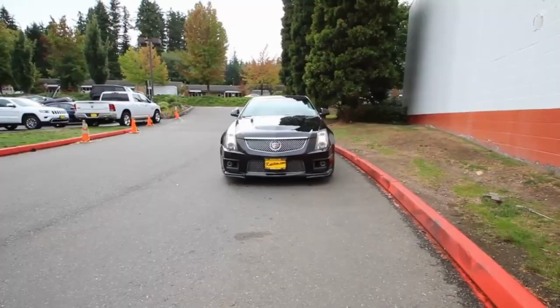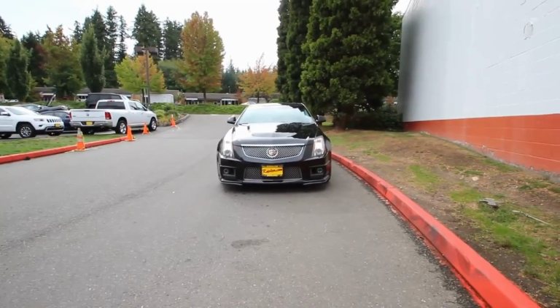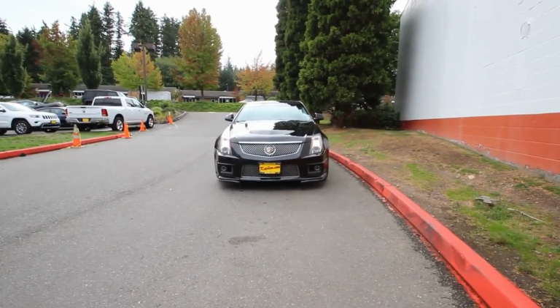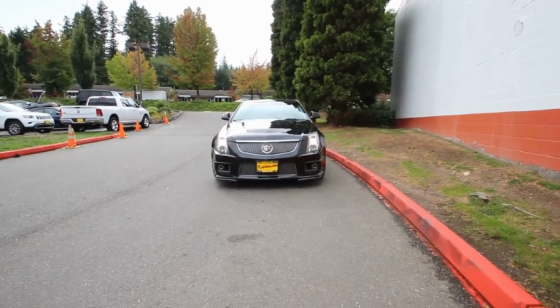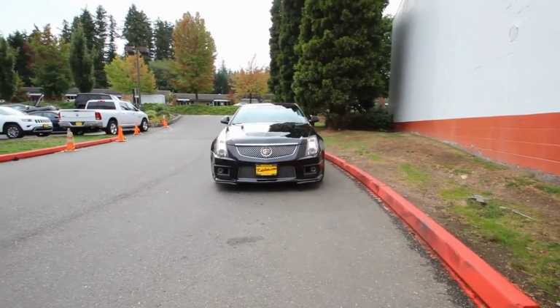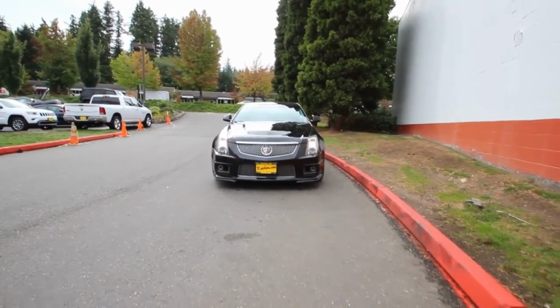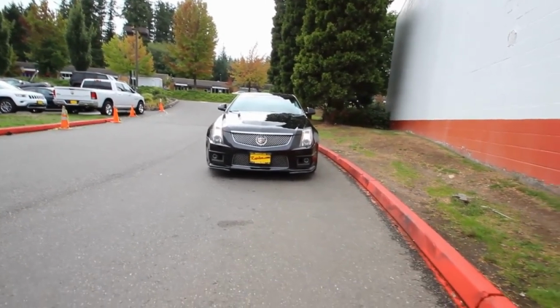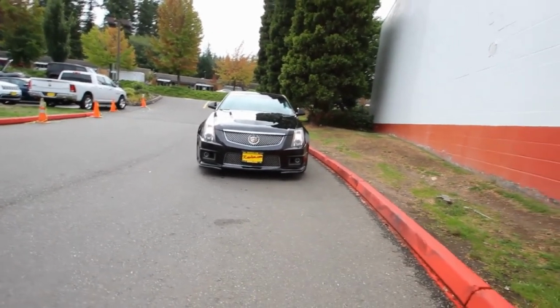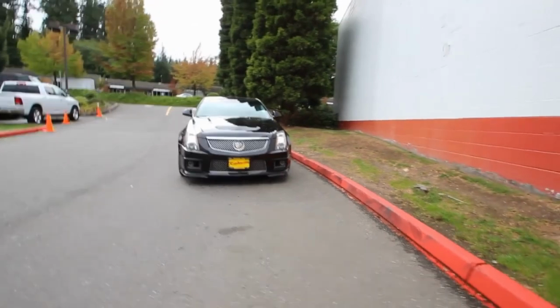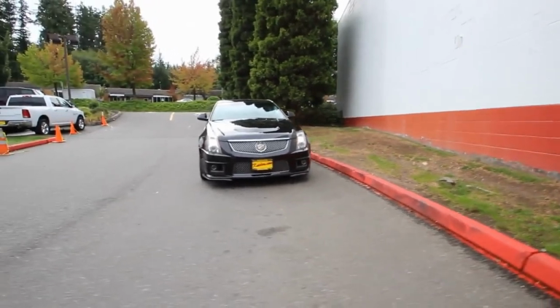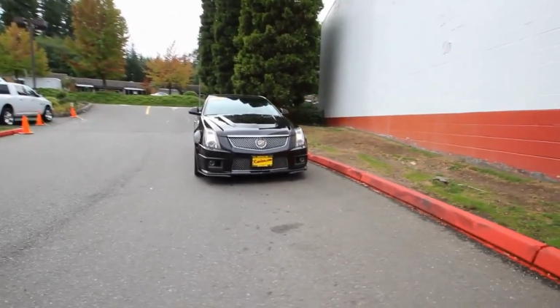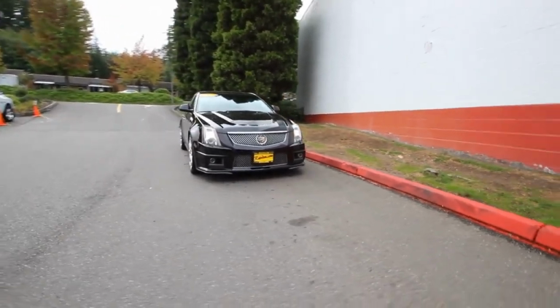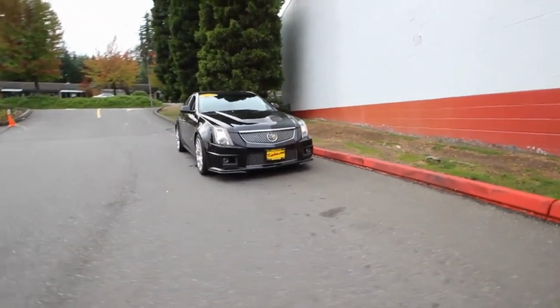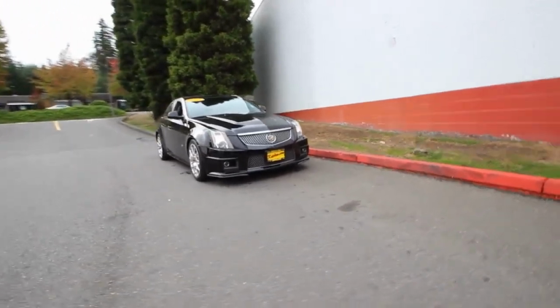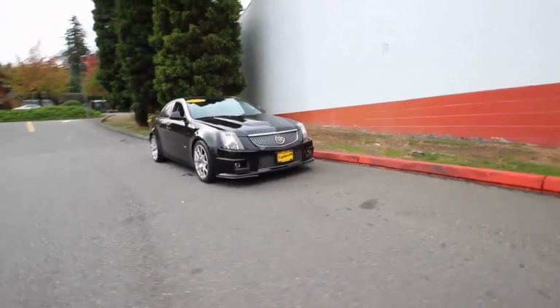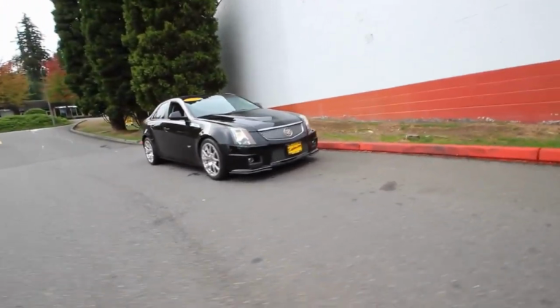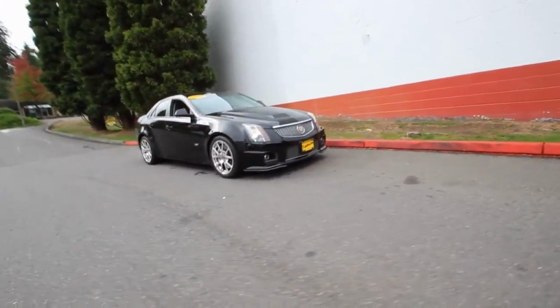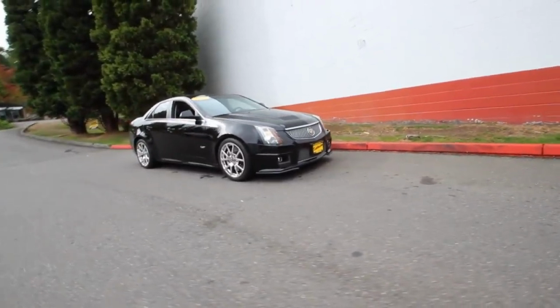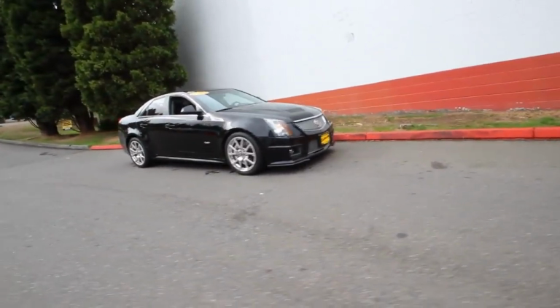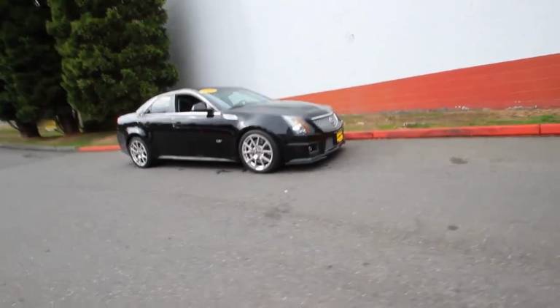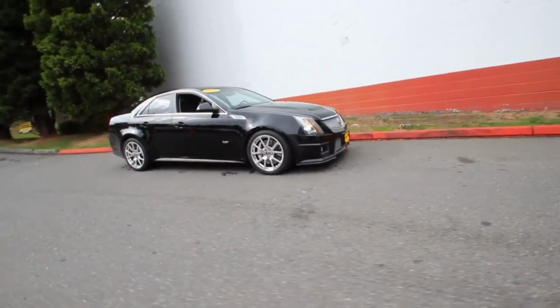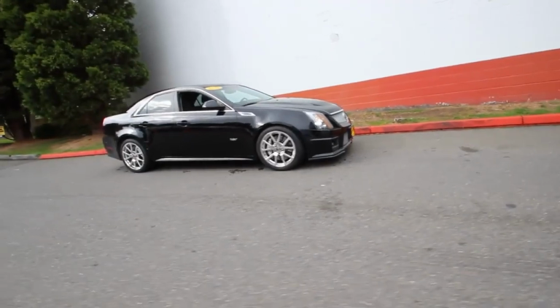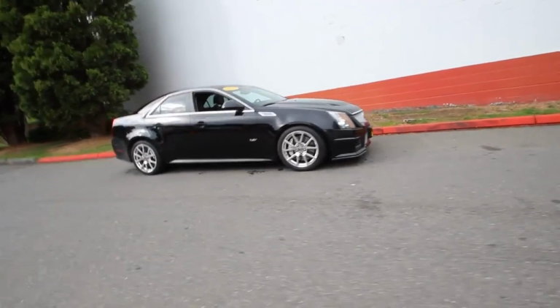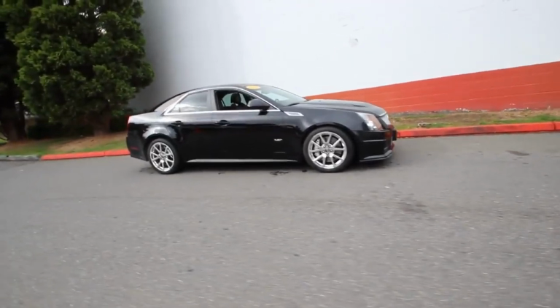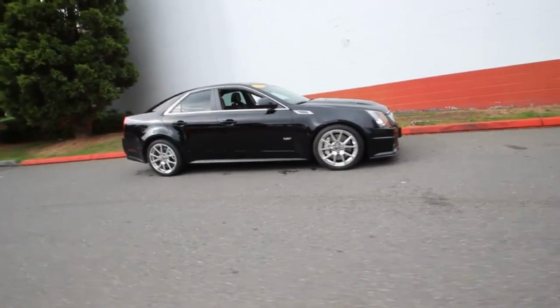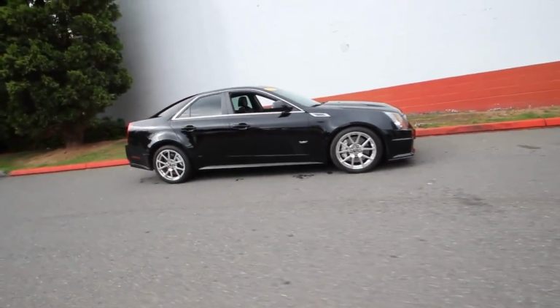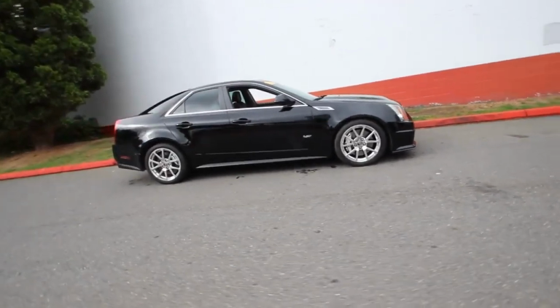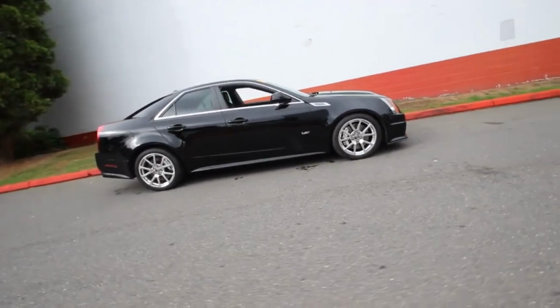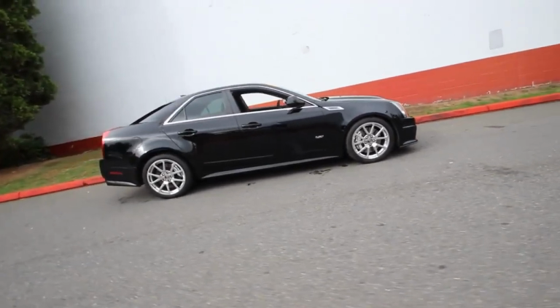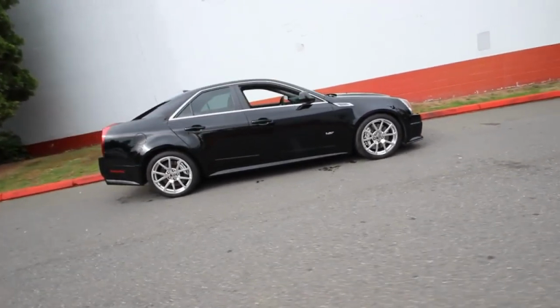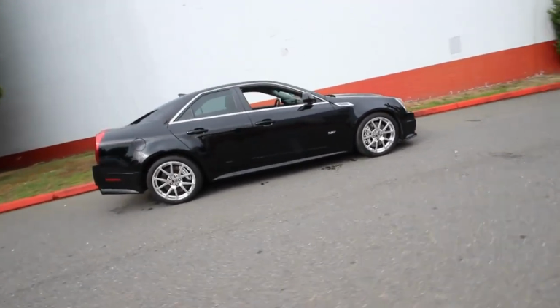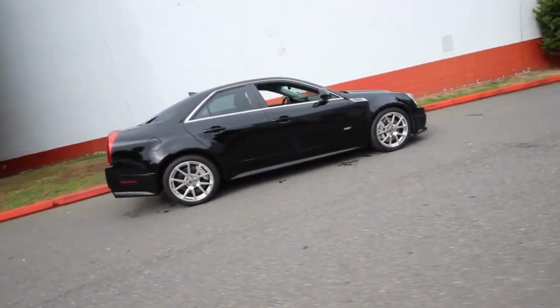The Cadillac CTS is the perfect car for those who want to make a statement. With its bold design and impressive performance, you'll feel like a movie star every time you get behind the wheel. Just be sure to practice your red carpet wave before you hit the road.